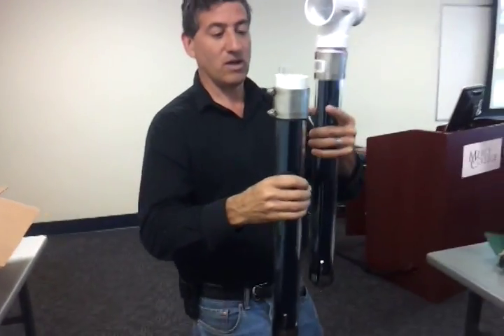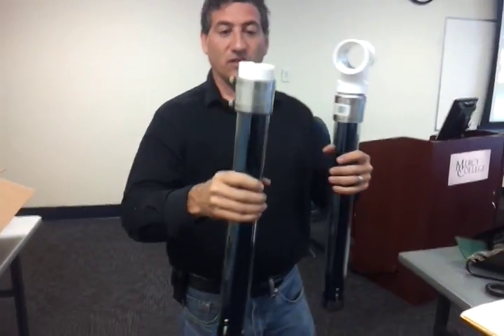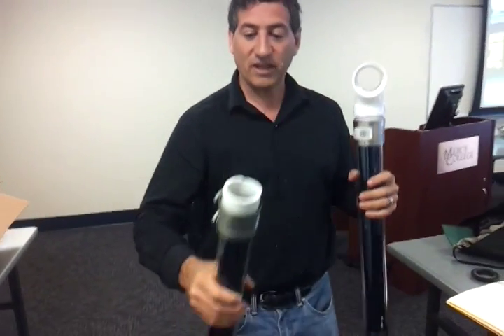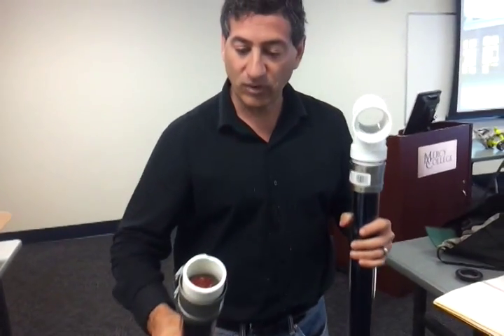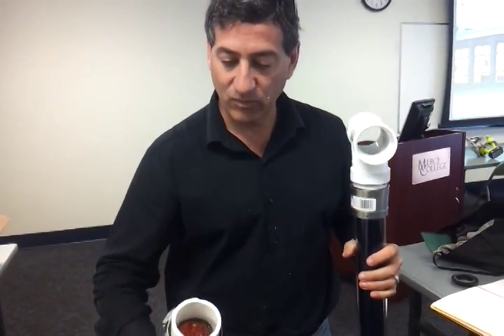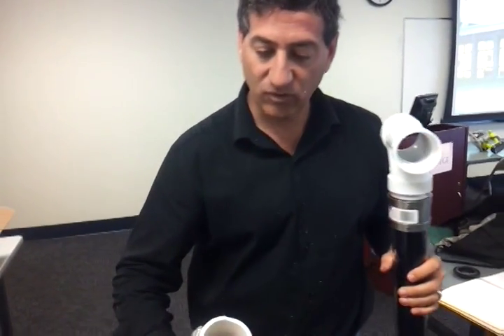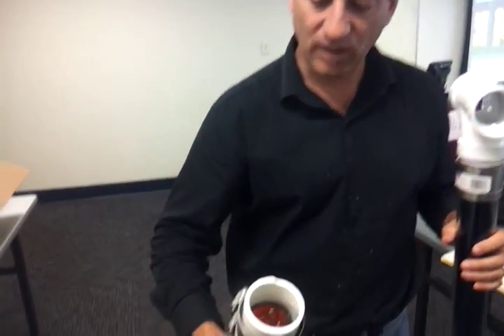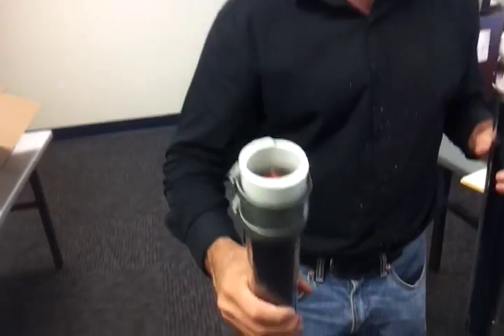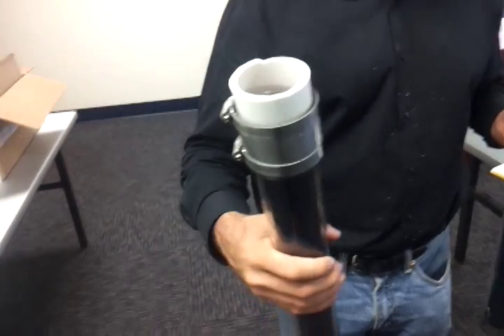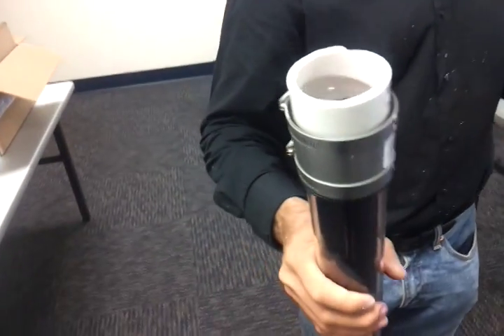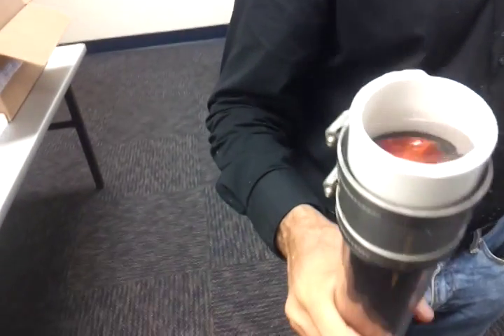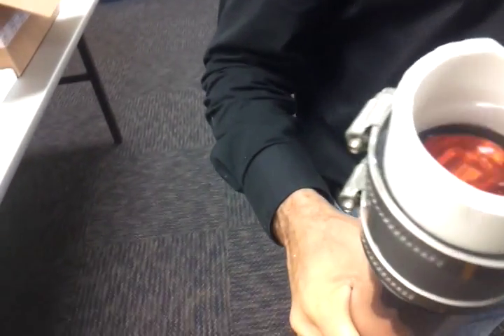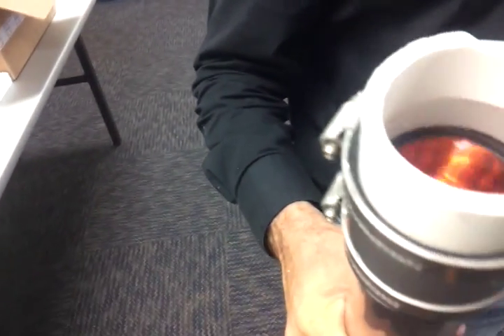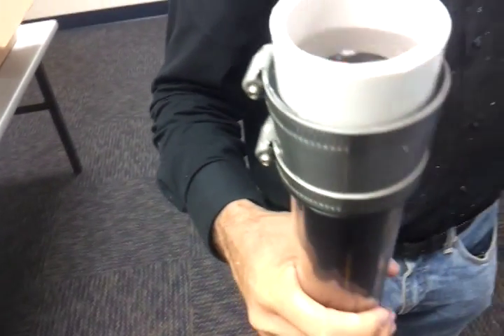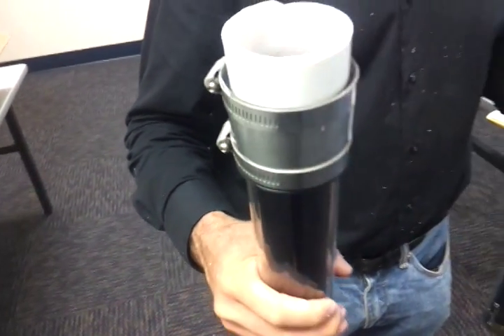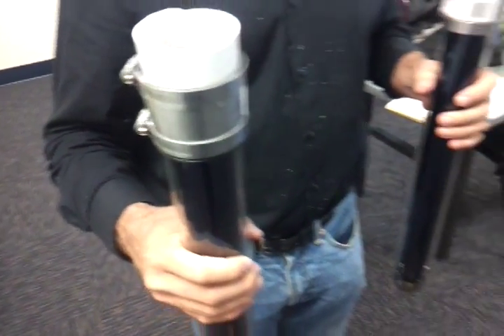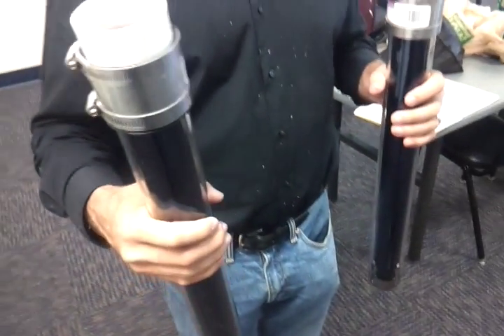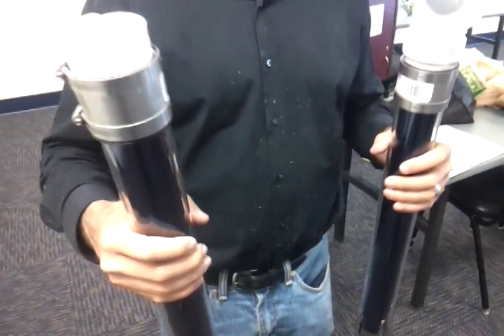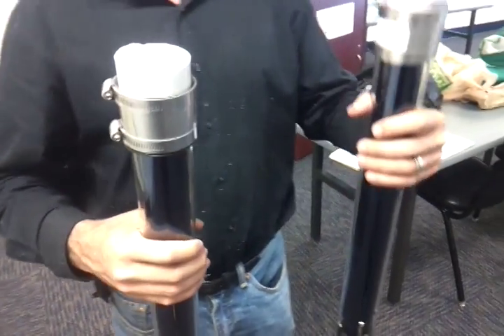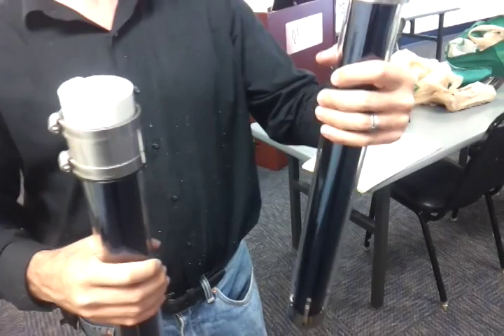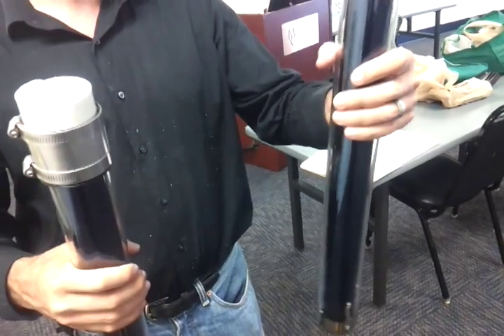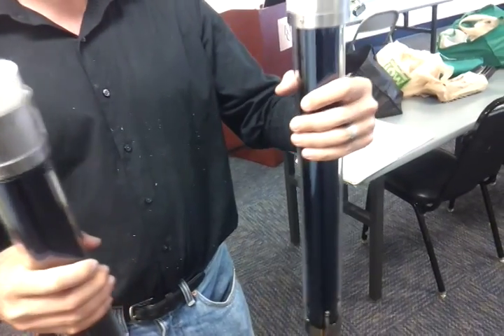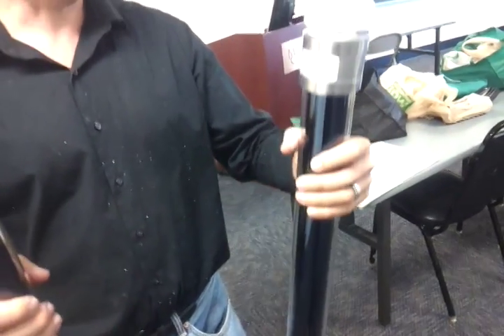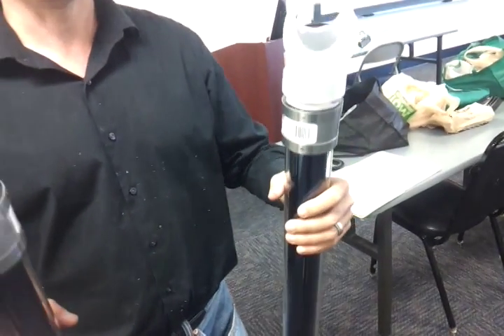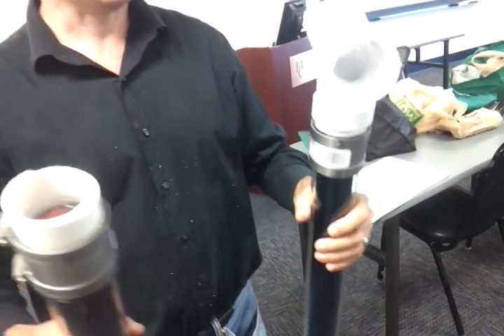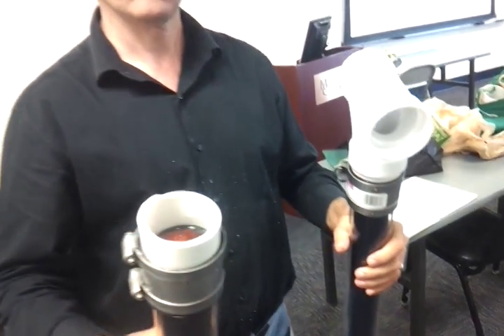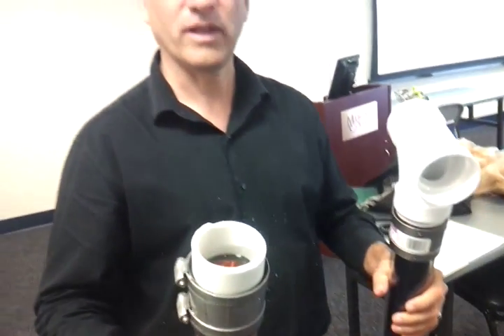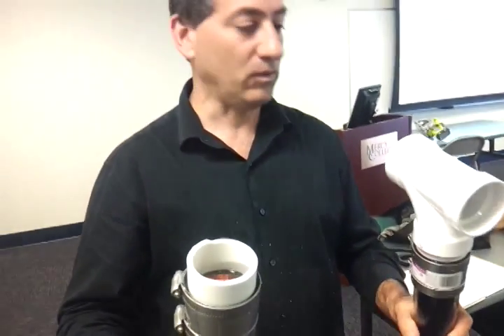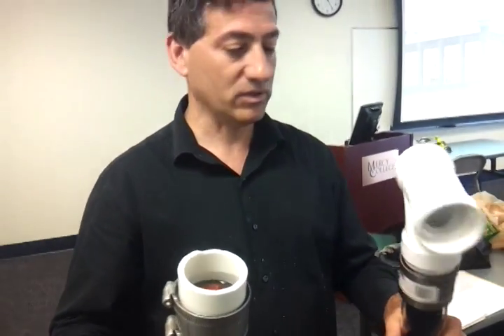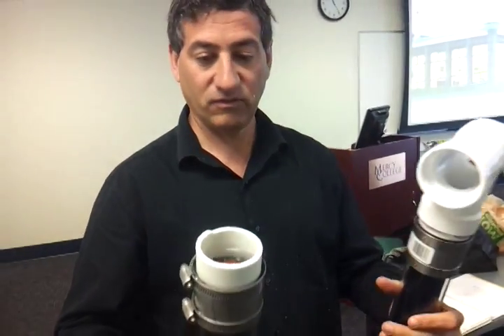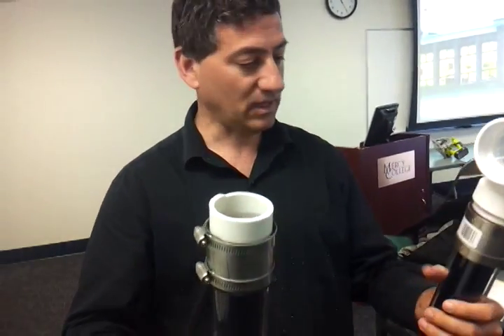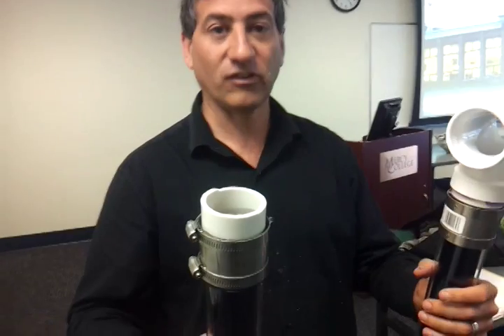It looks like this one — we filled it with water, and there's no leakage. So it seems like it will work with a two-inch pipe, and that's what we're testing right now. We'll get back with you once we've got this assembled.